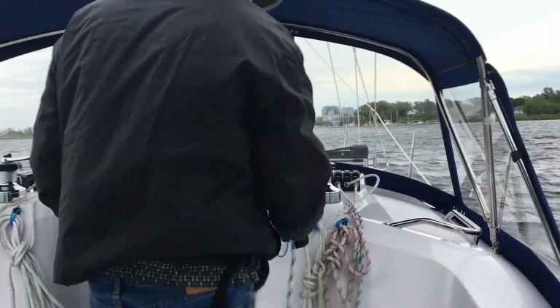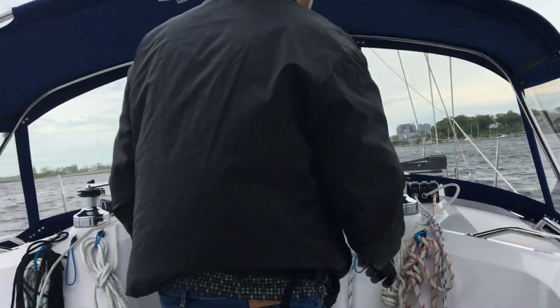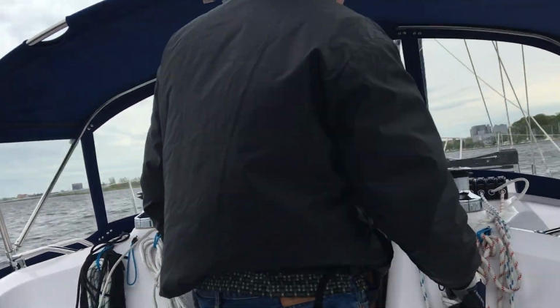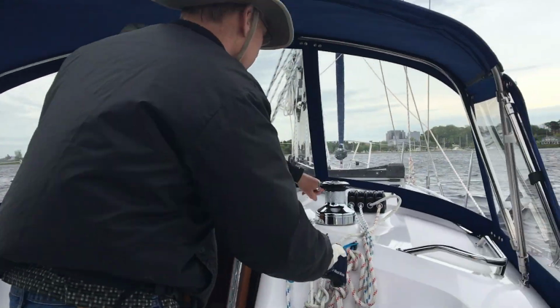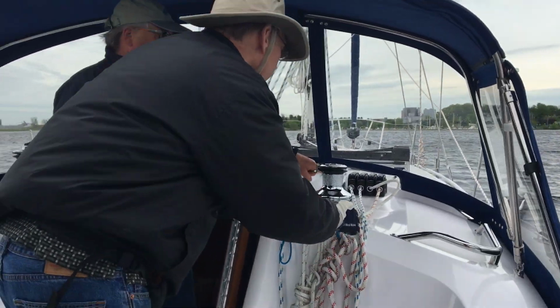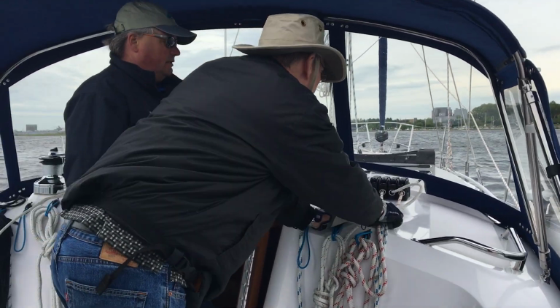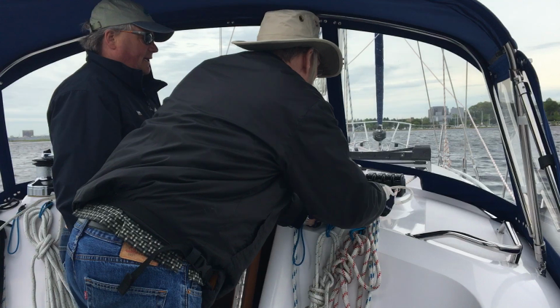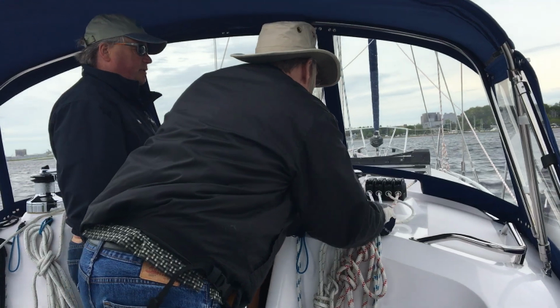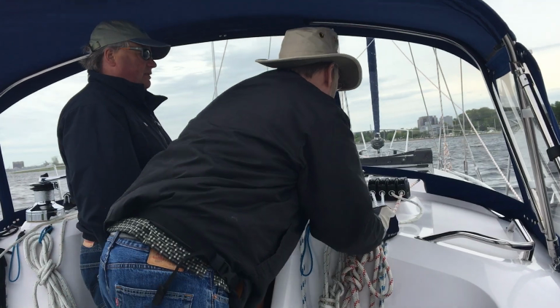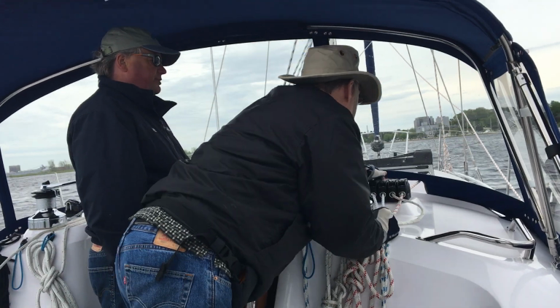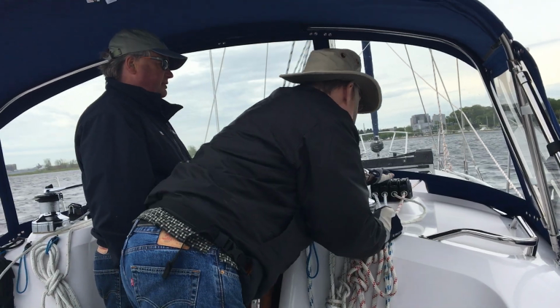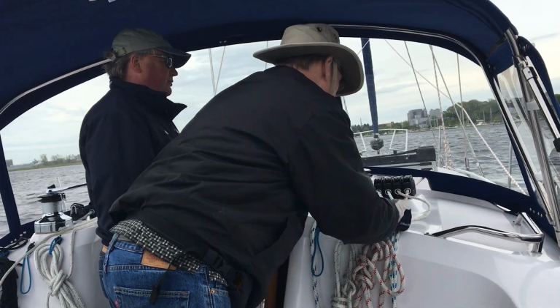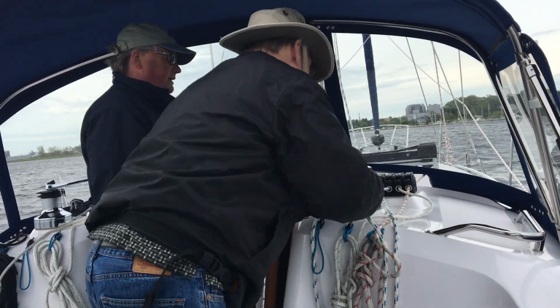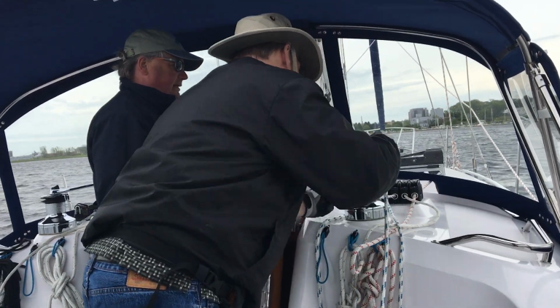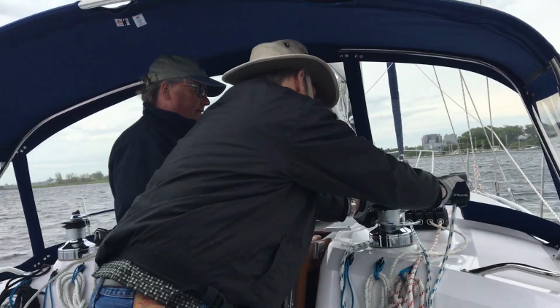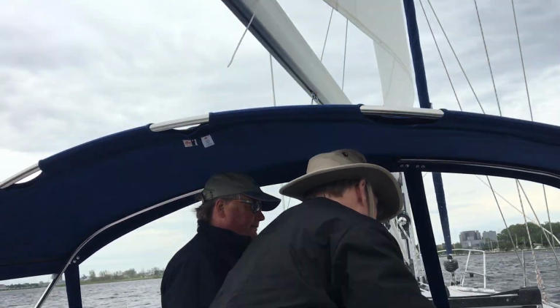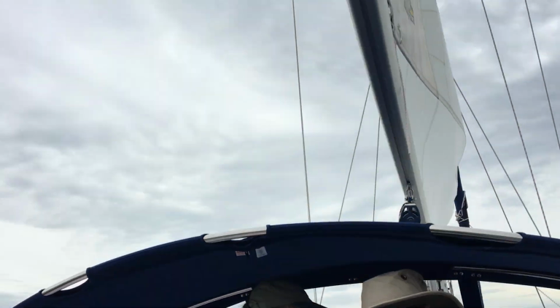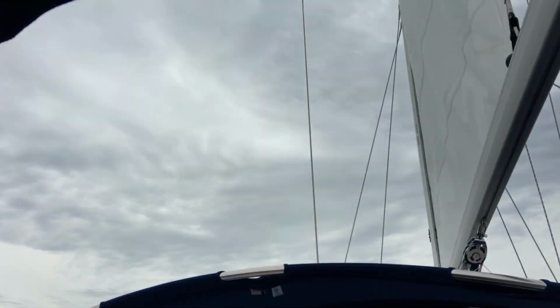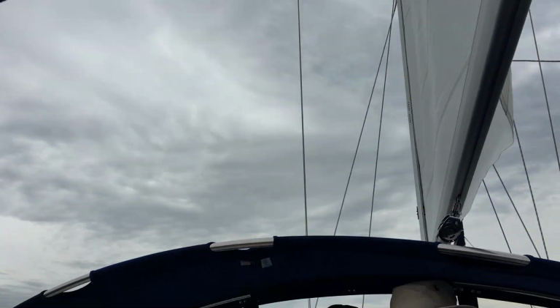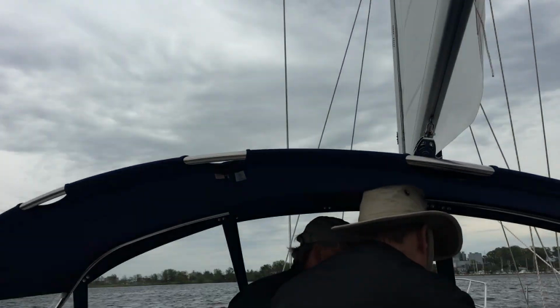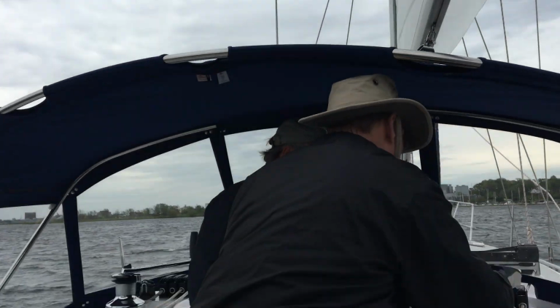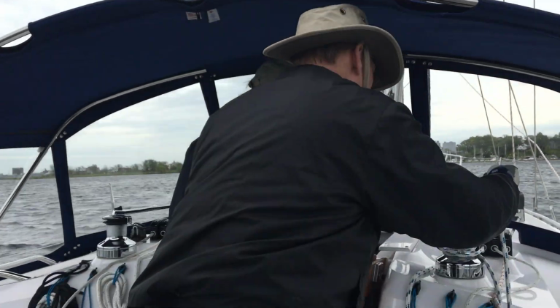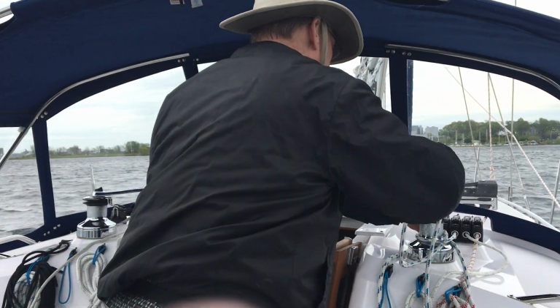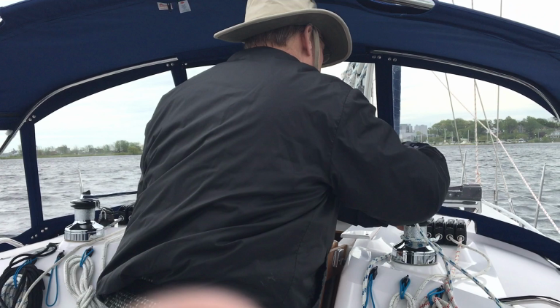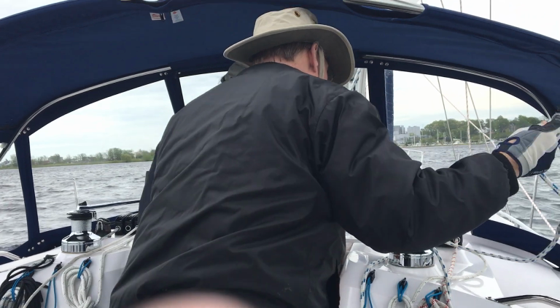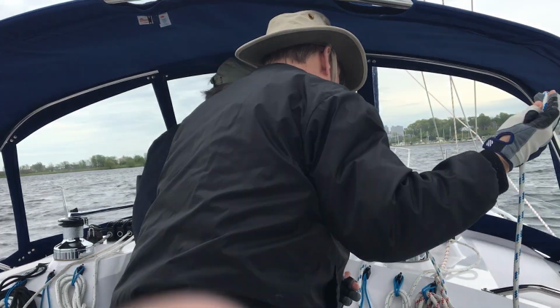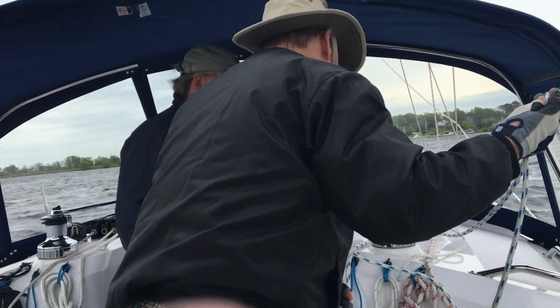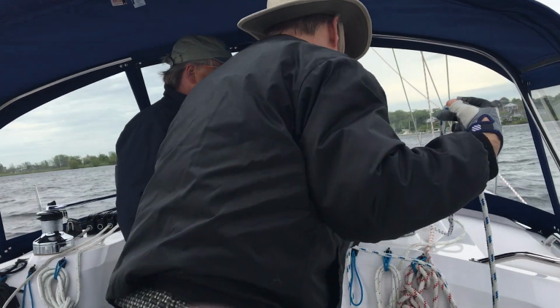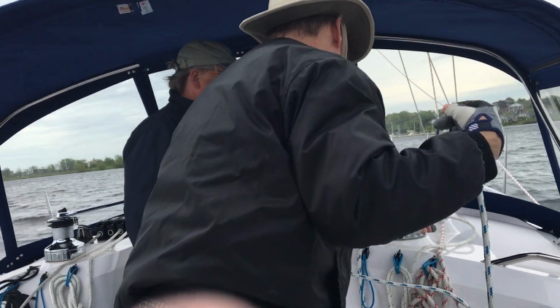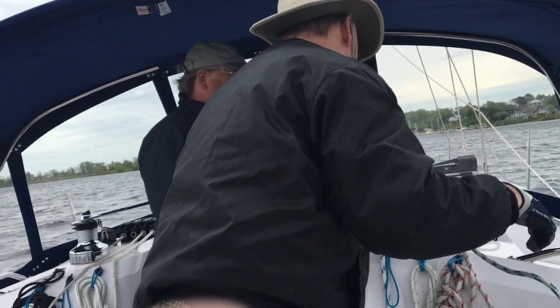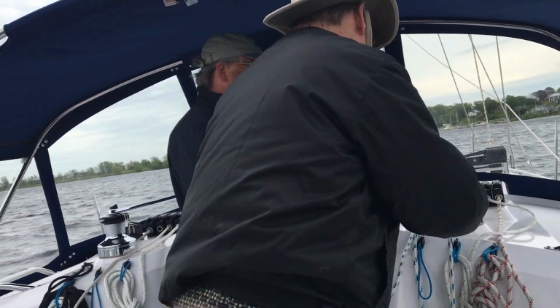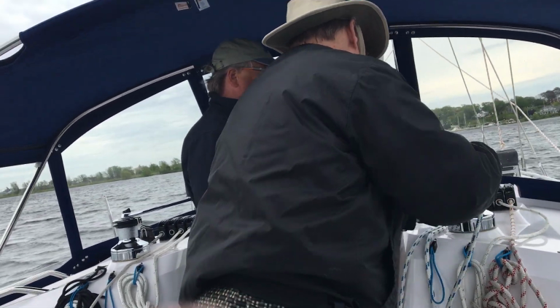We're going to take the right hand line and put it on the wind. I don't know what it is yet, so I'll put this over here on the side — like that — and I'll put it on the wind.